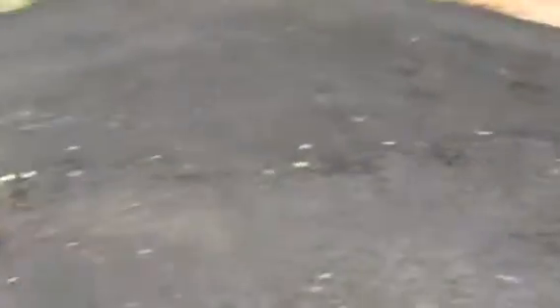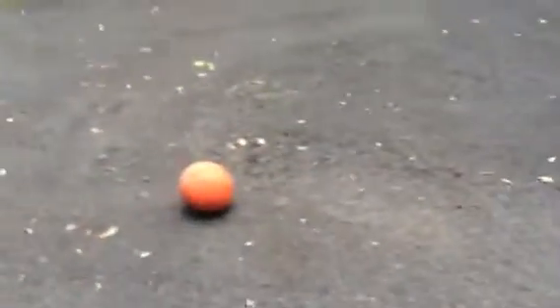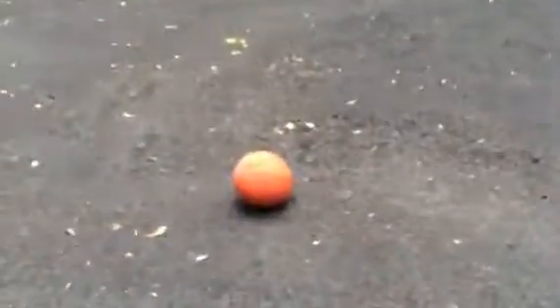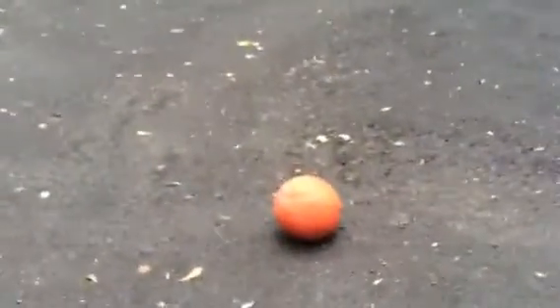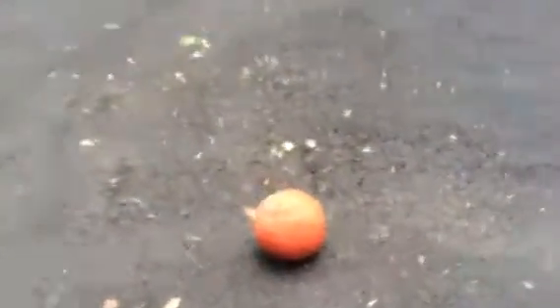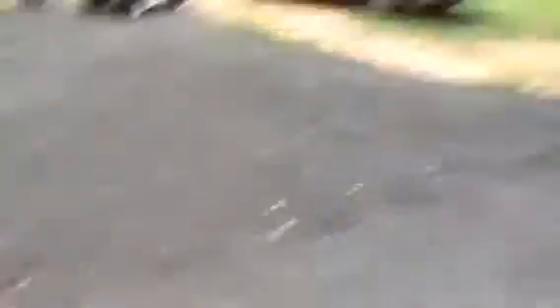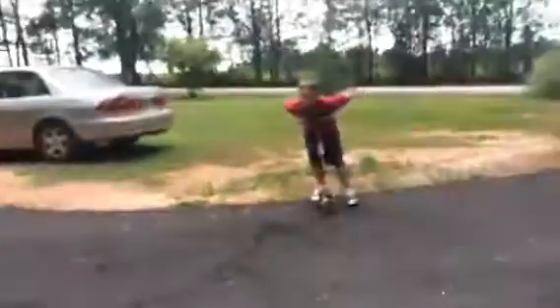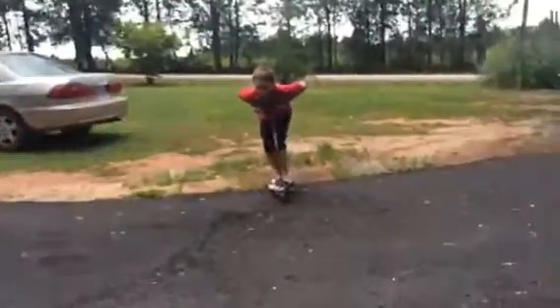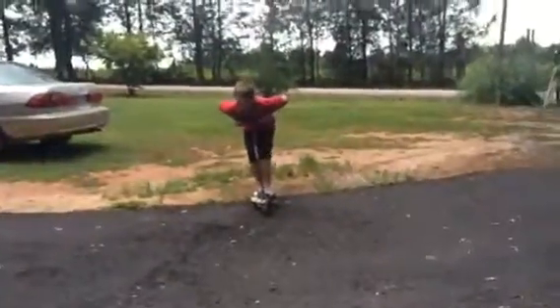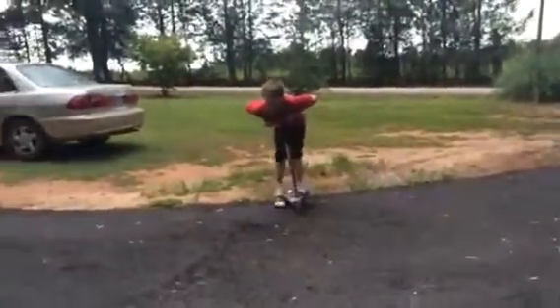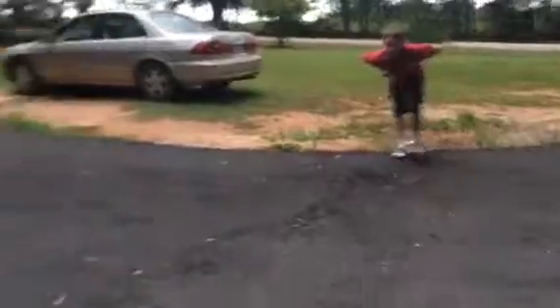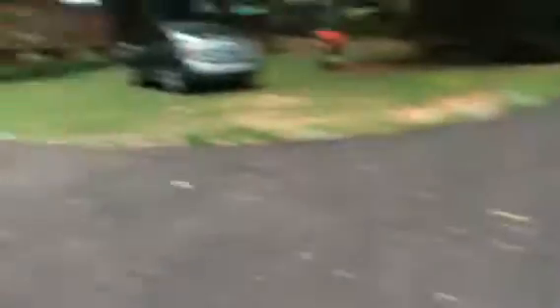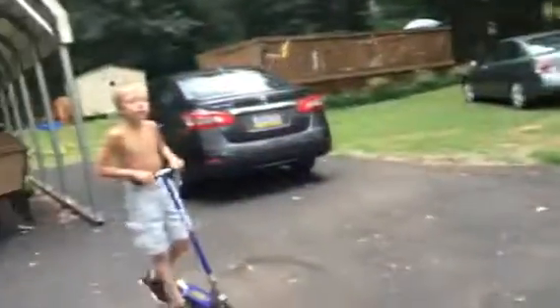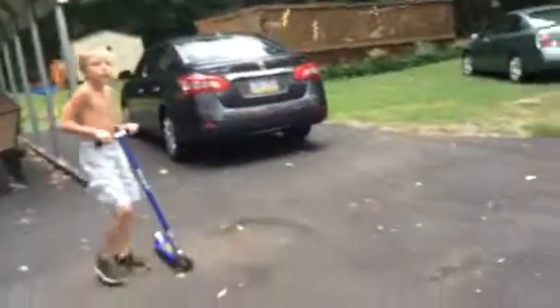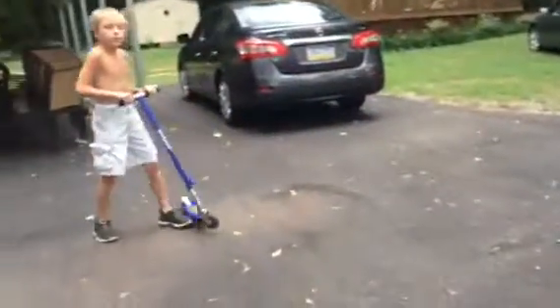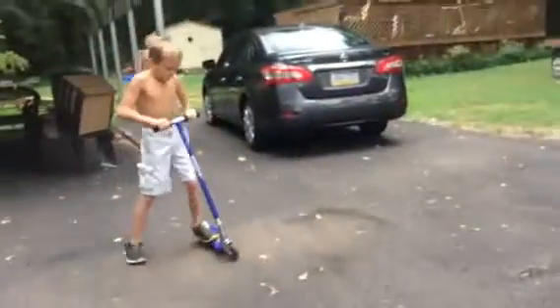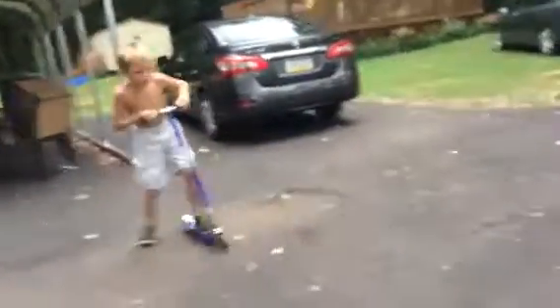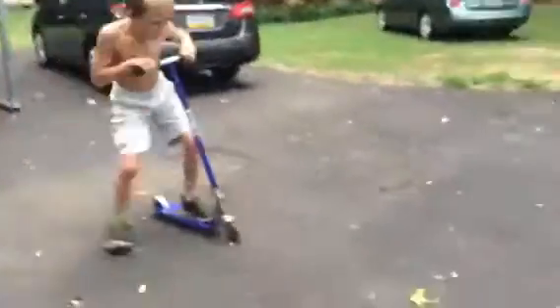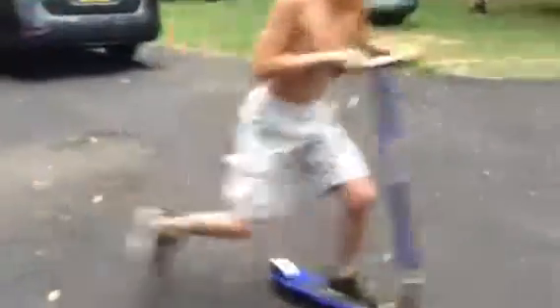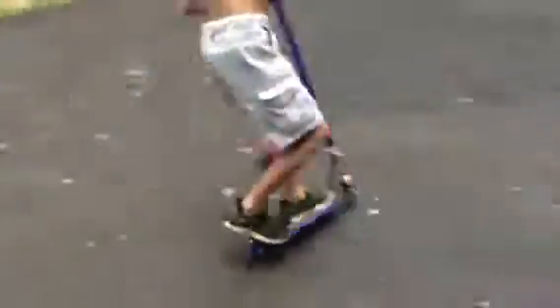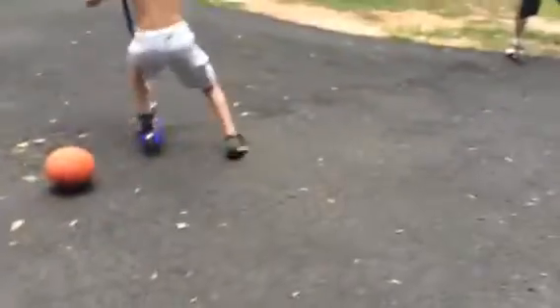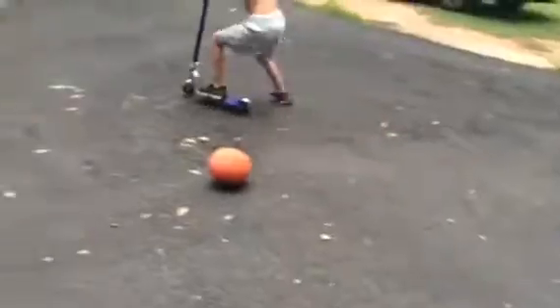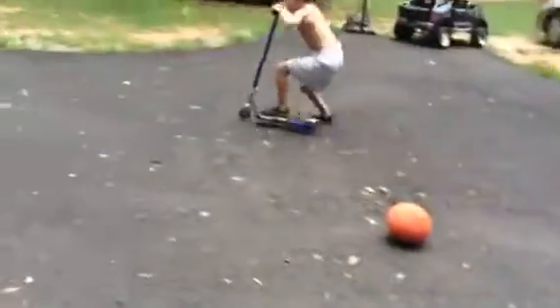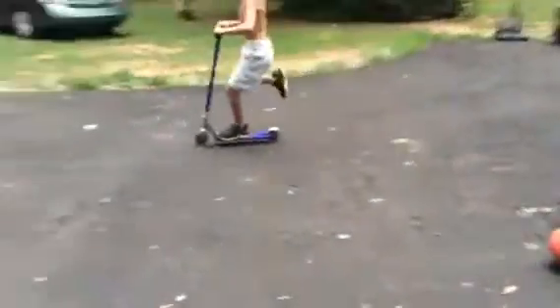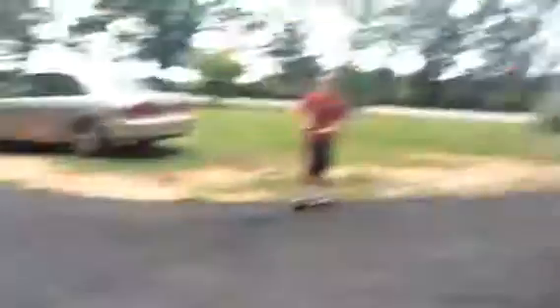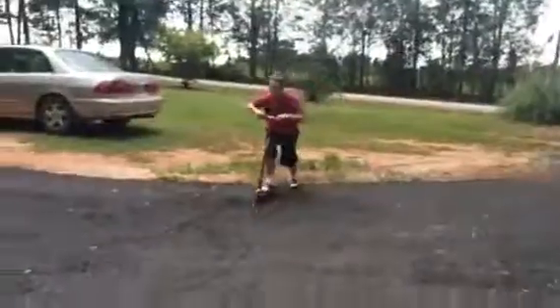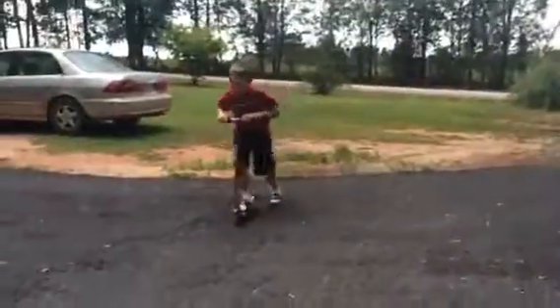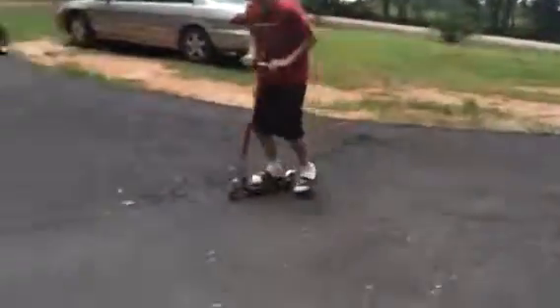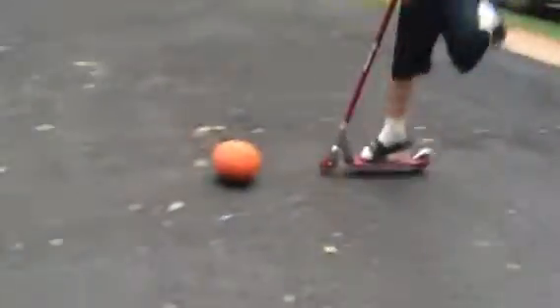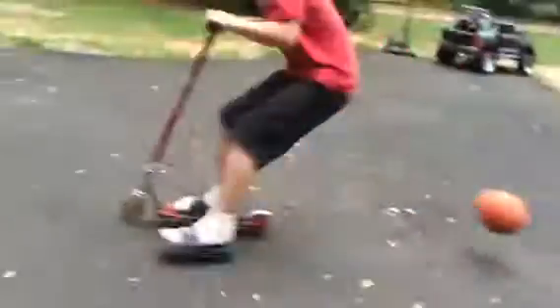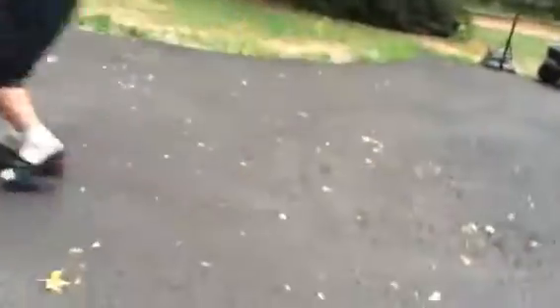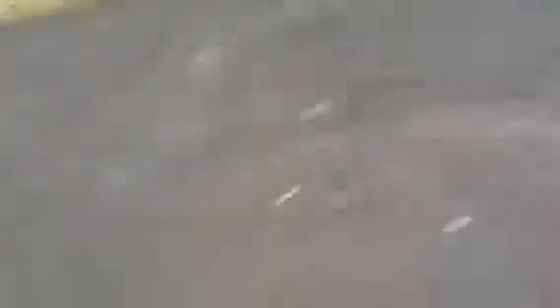My goal is to twirl around it really fast five times also. Okay, go. Here we go. Number one, number two. Oh, that one sucked.